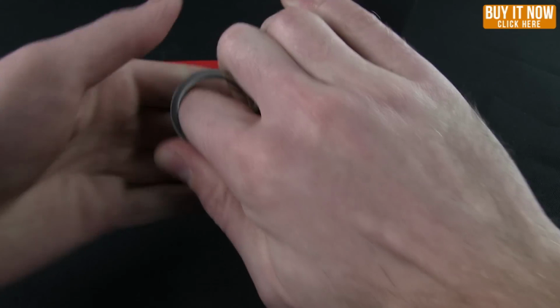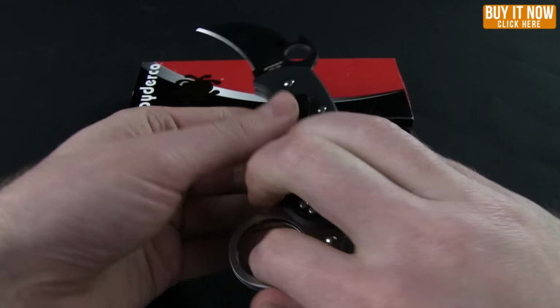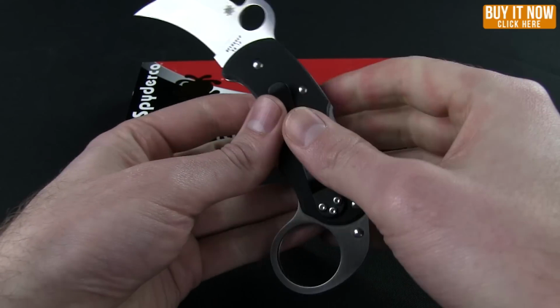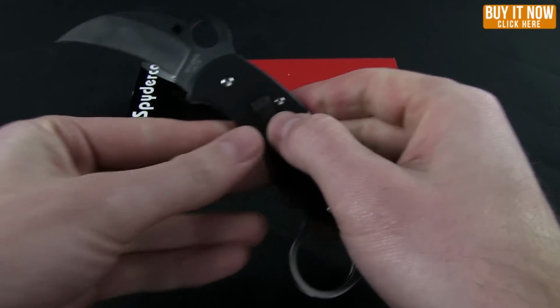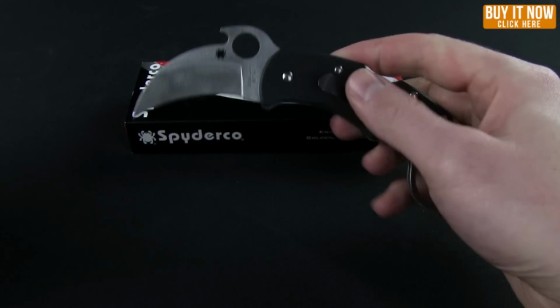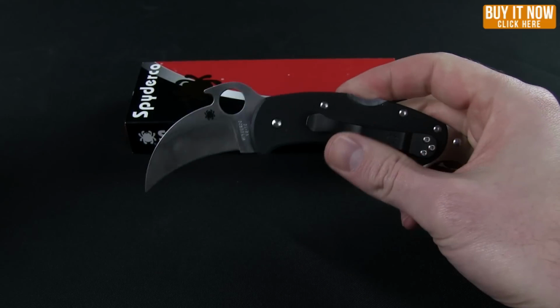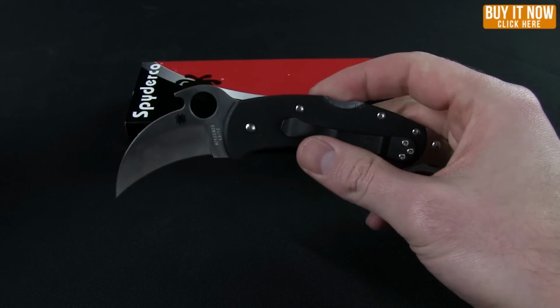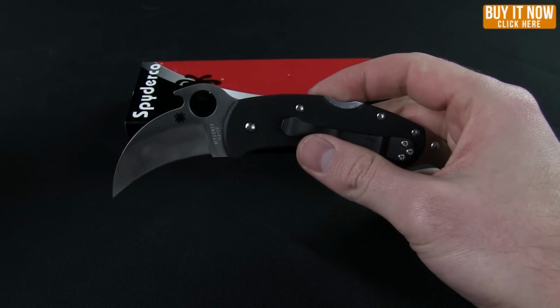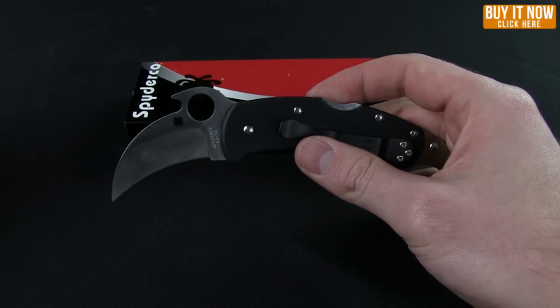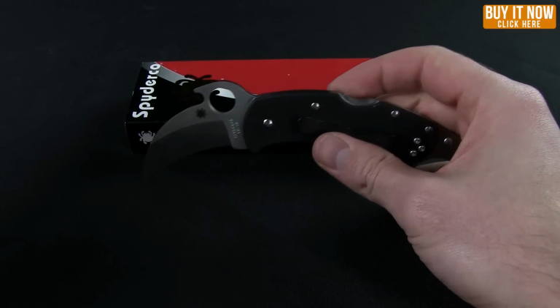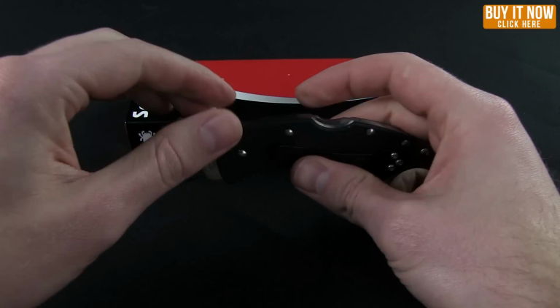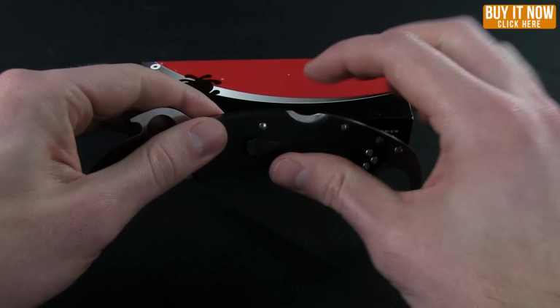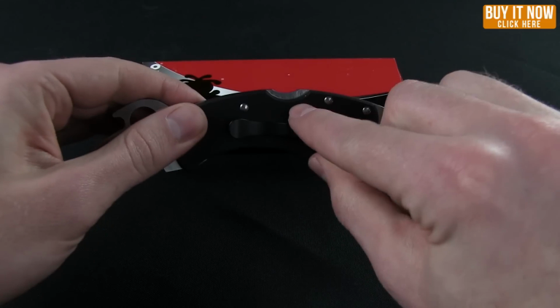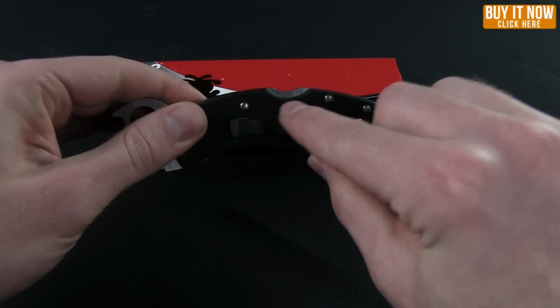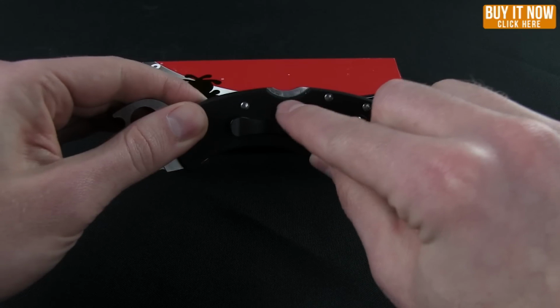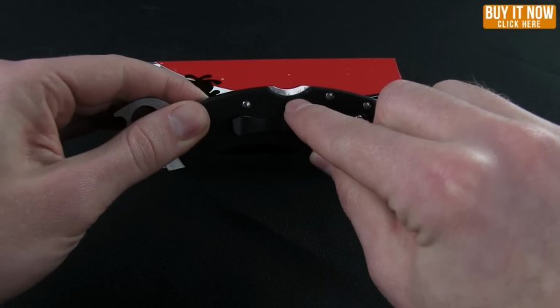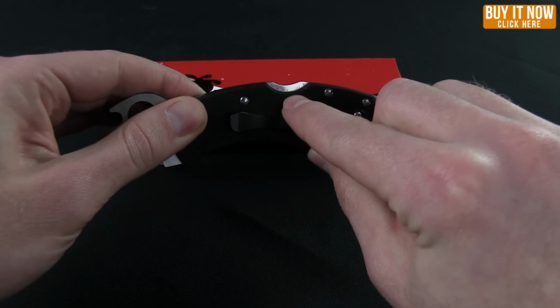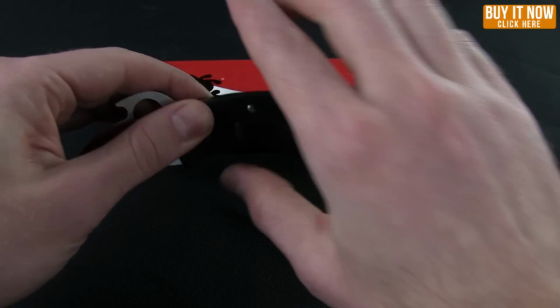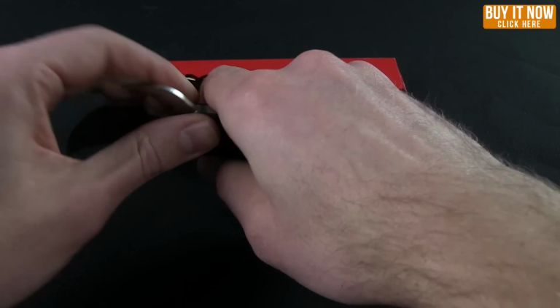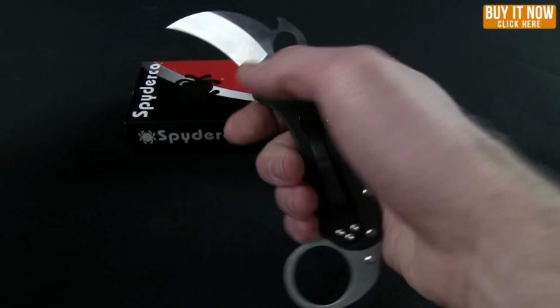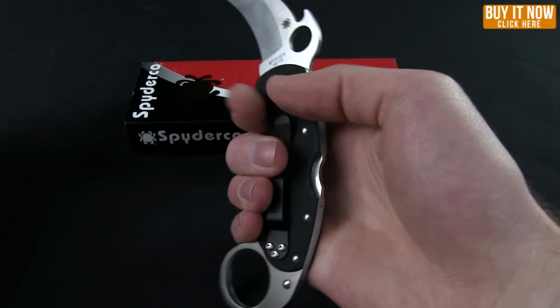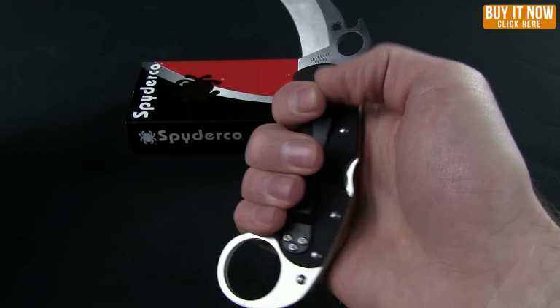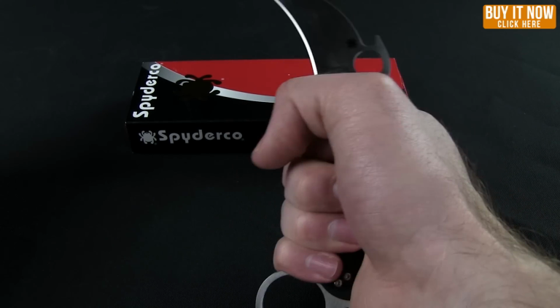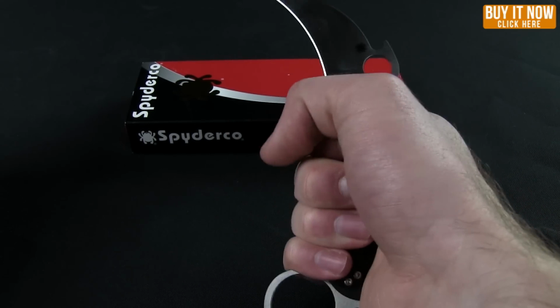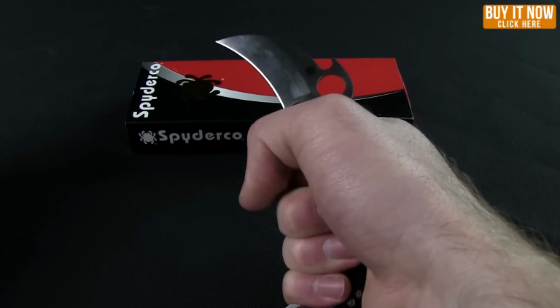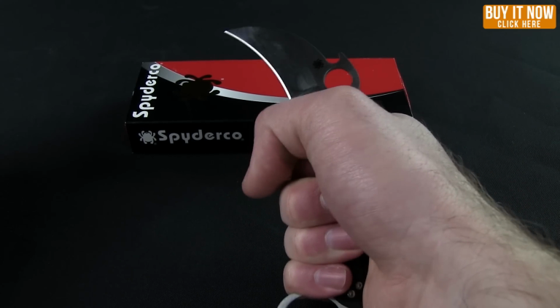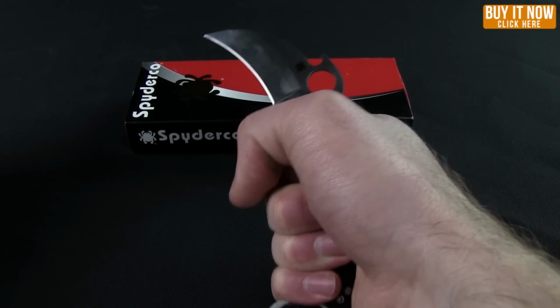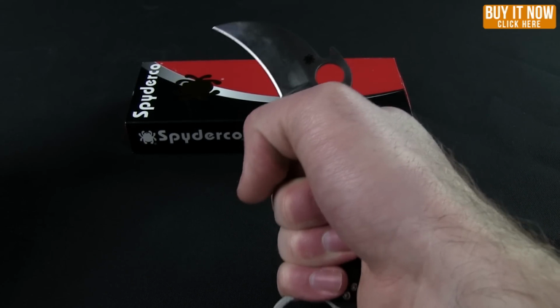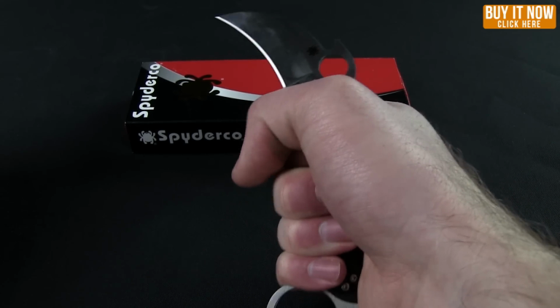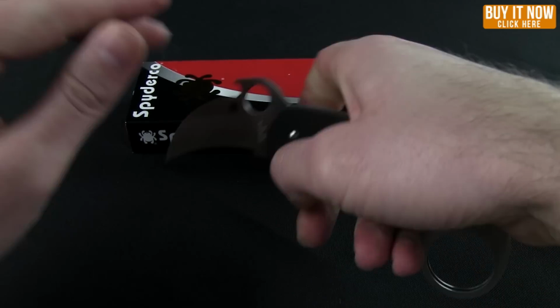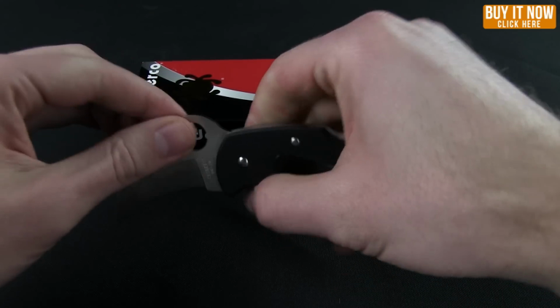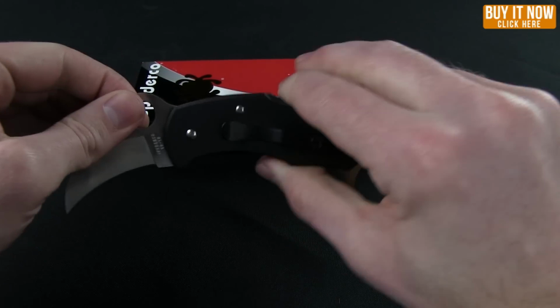This knife isn't too heavy at 3.8 ounces, and you never have to worry about that lock back deploying when you're gripping the knife — you have to be very deliberate for that.